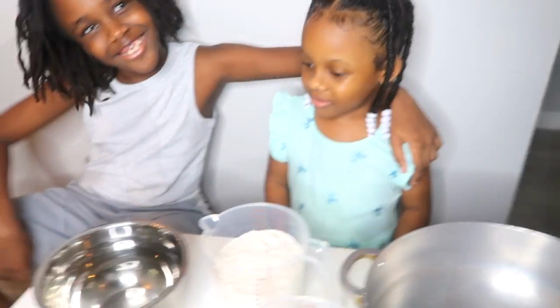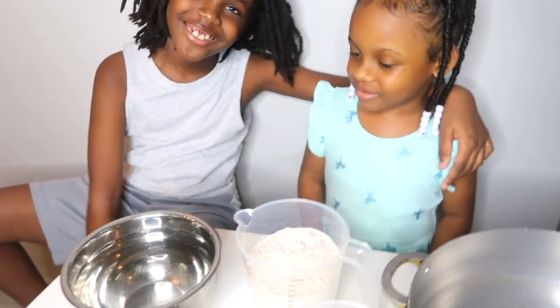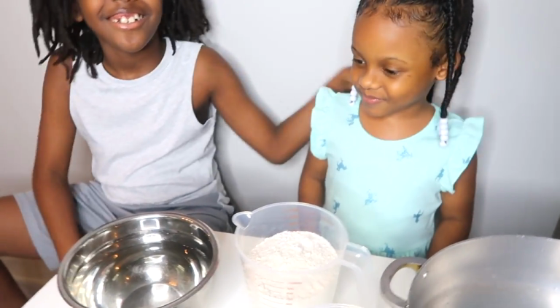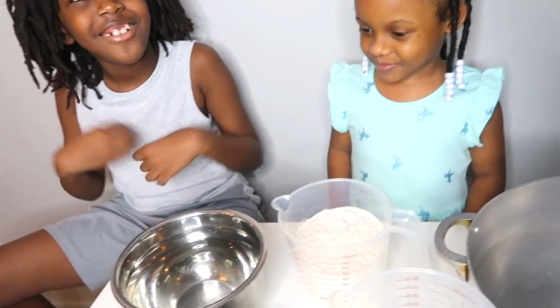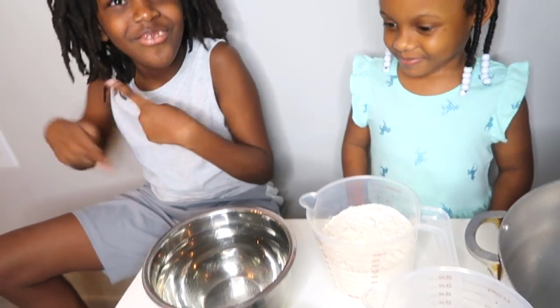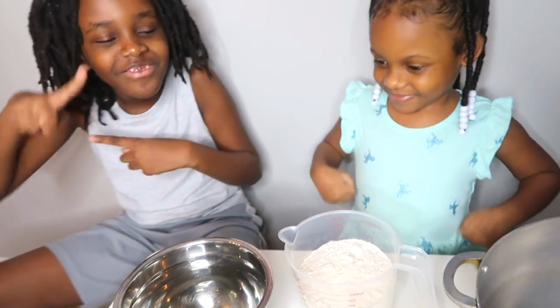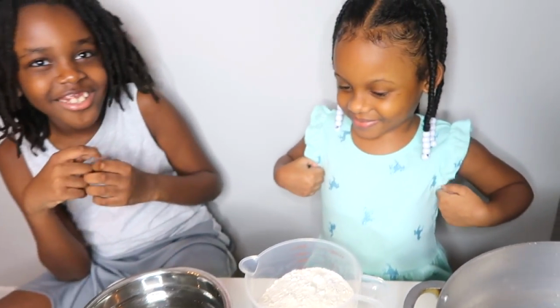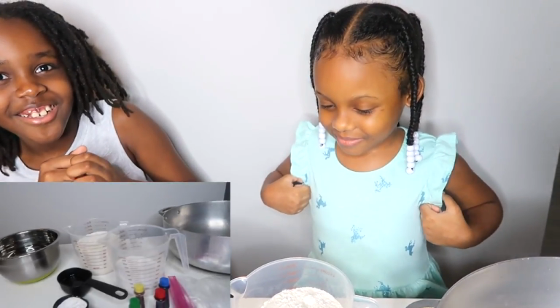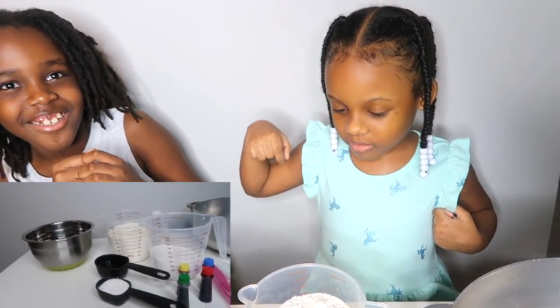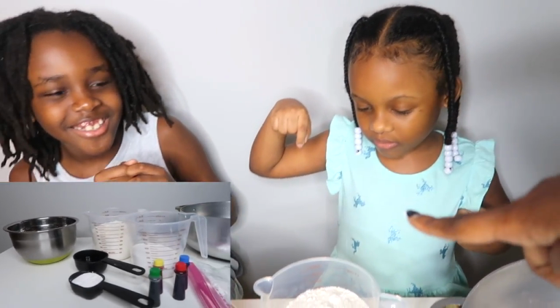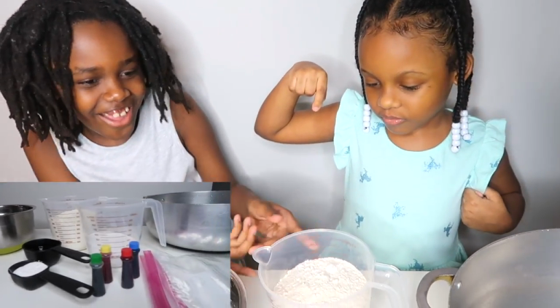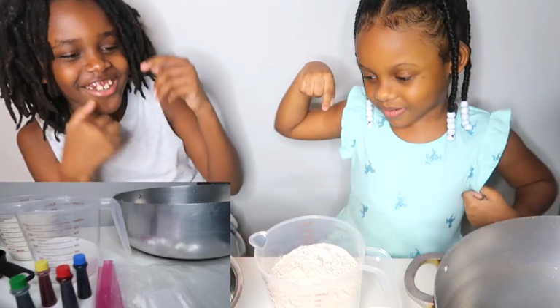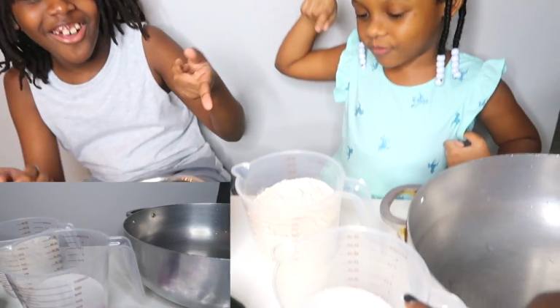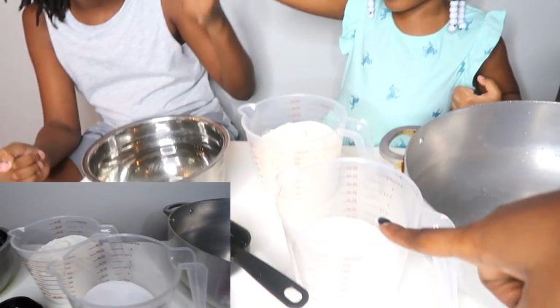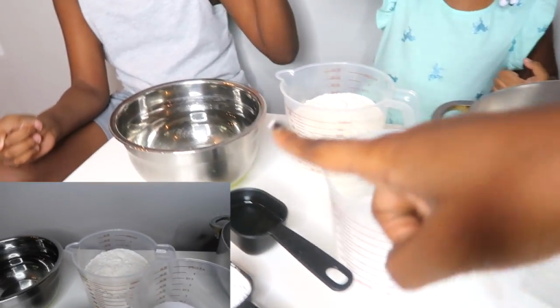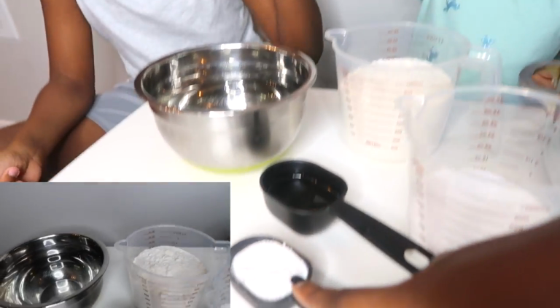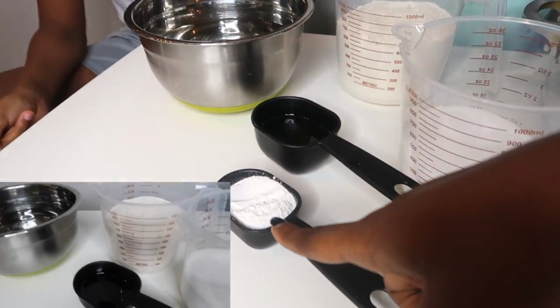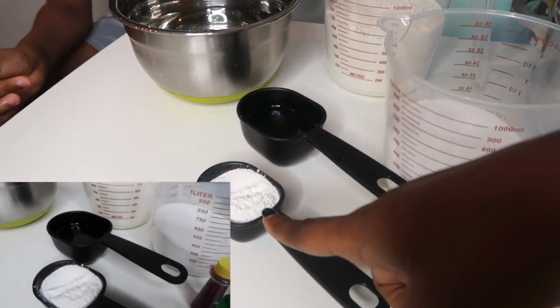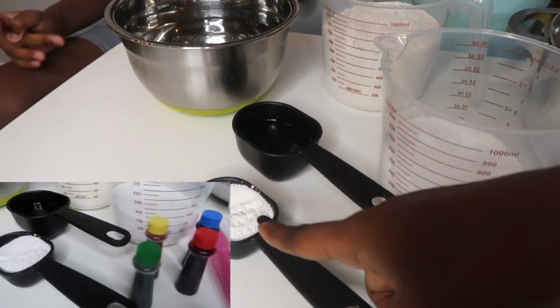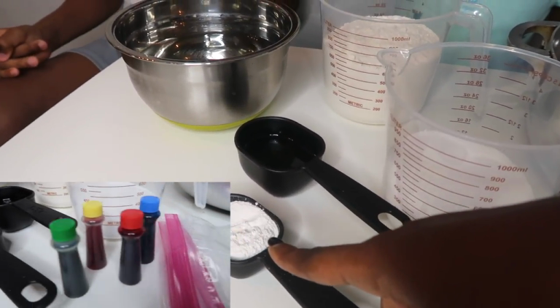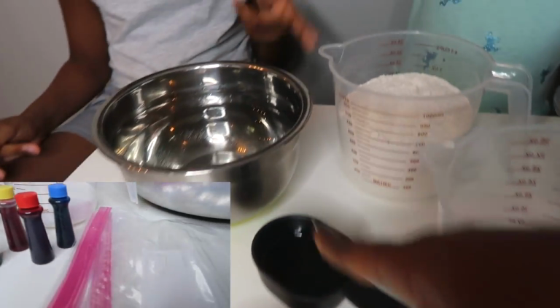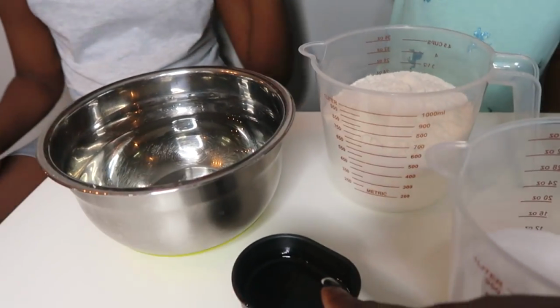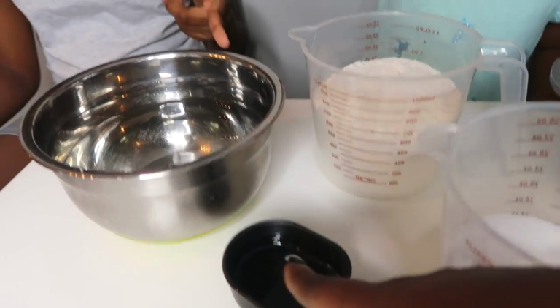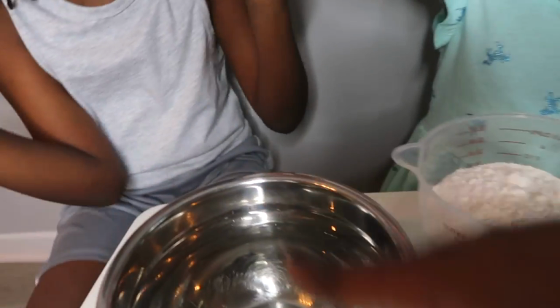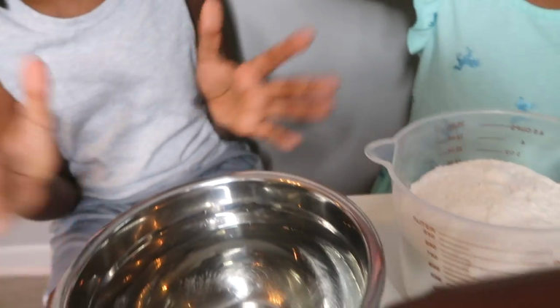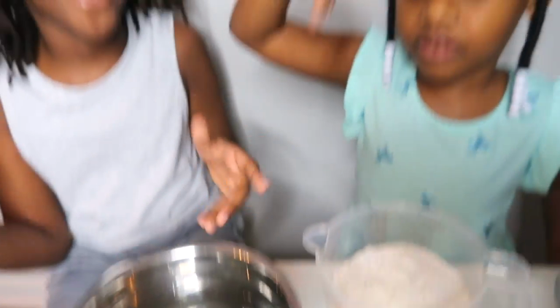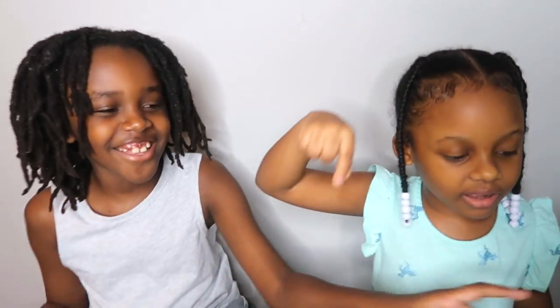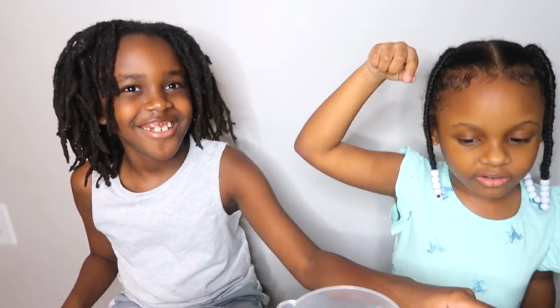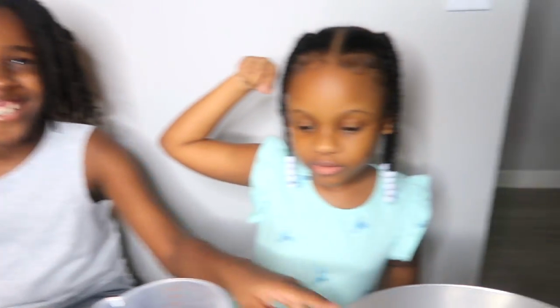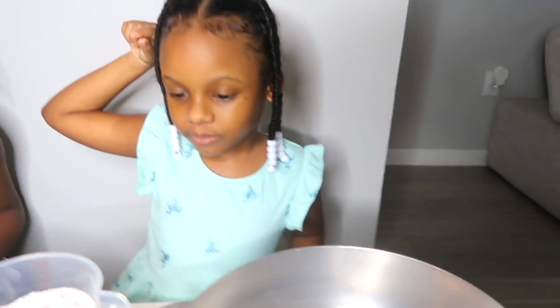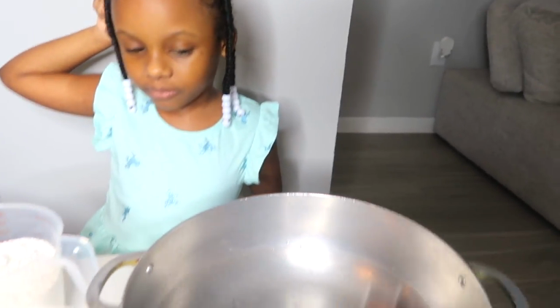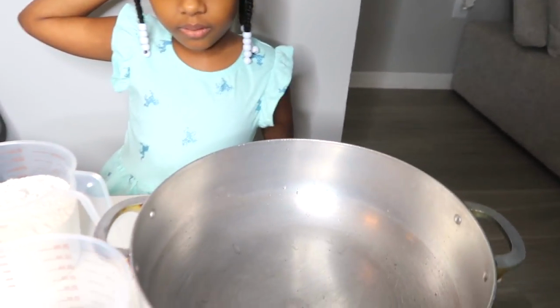So the ingredients that we have are flour, salt, cream of tartar, vegetable oil, and water. And a pot to cook it in.